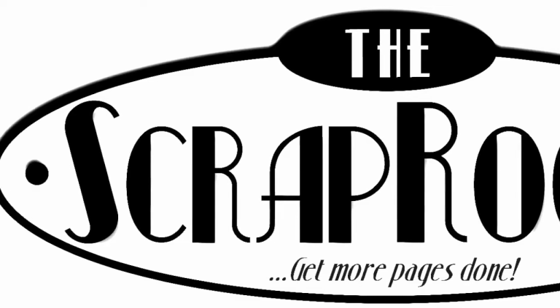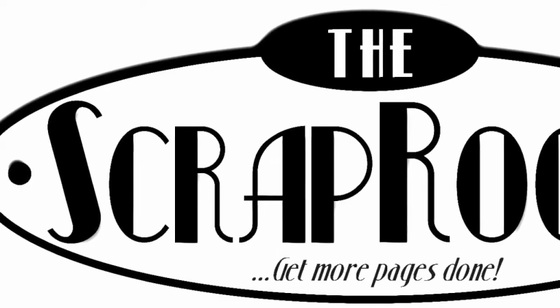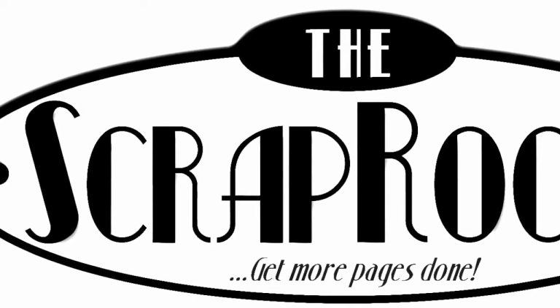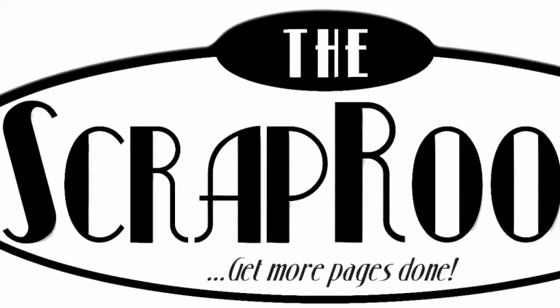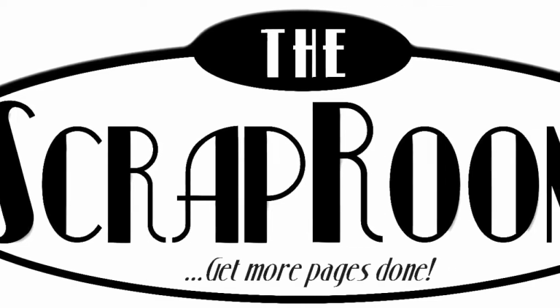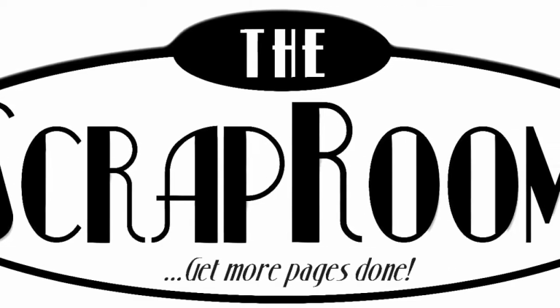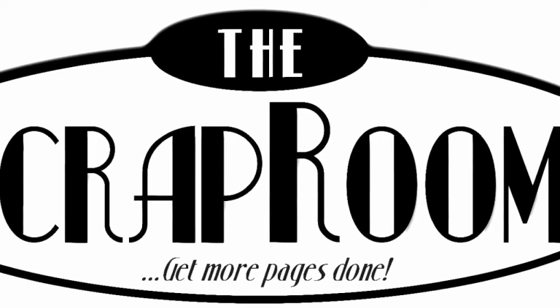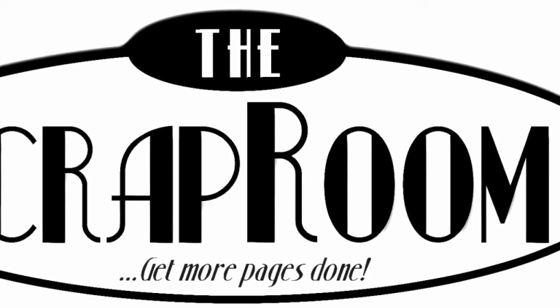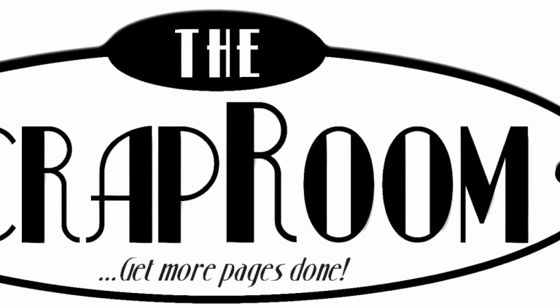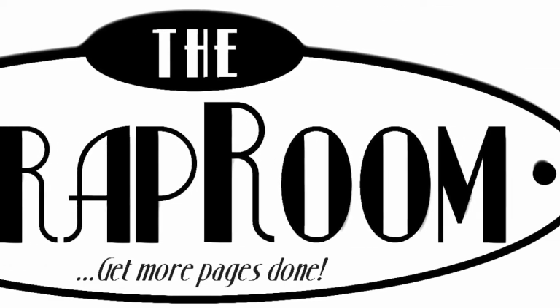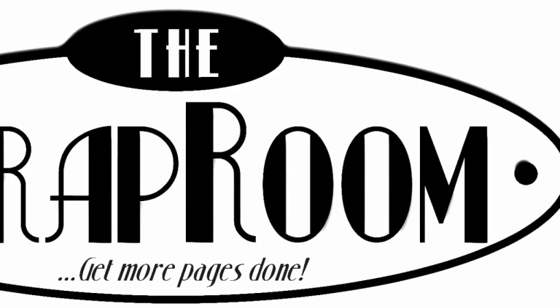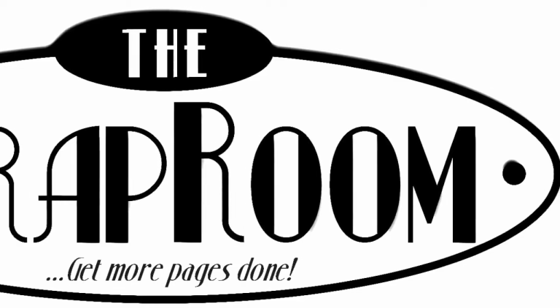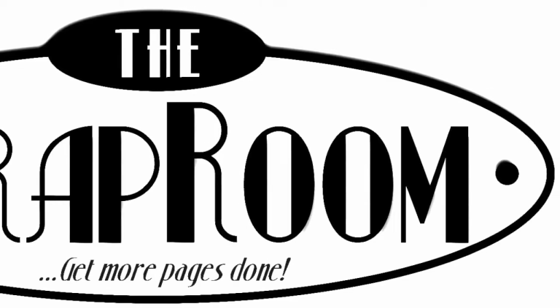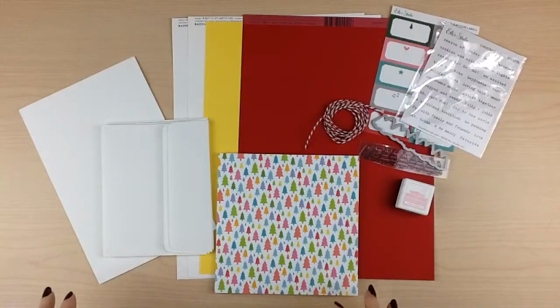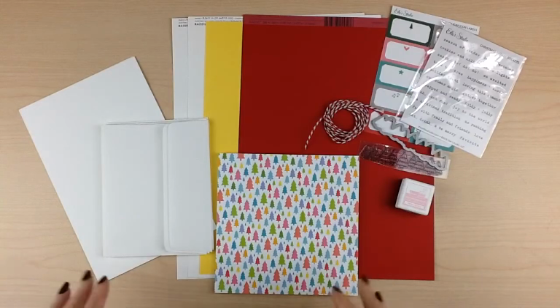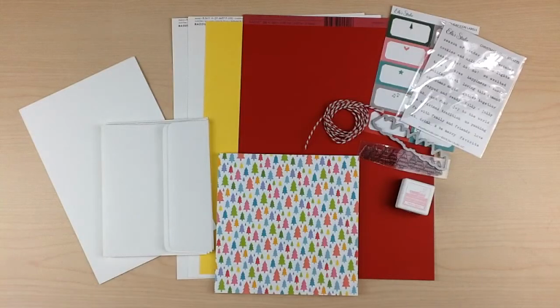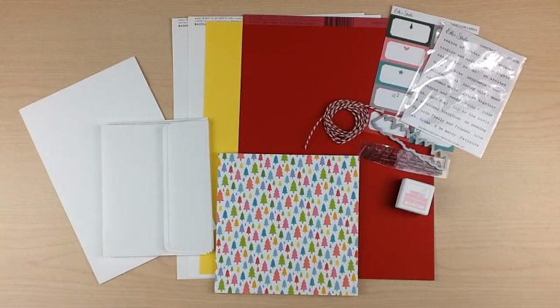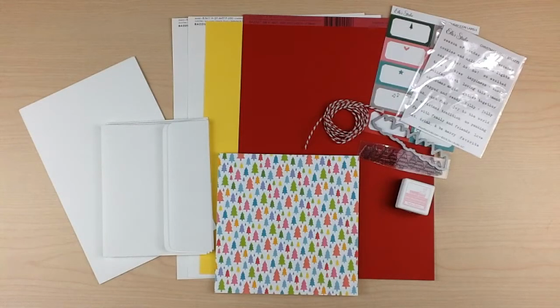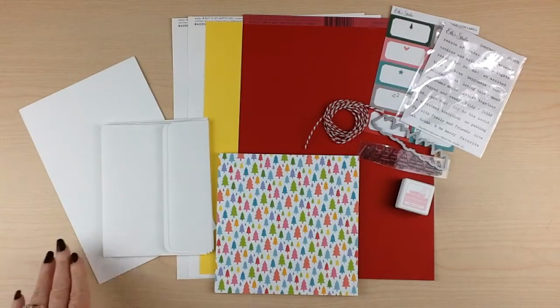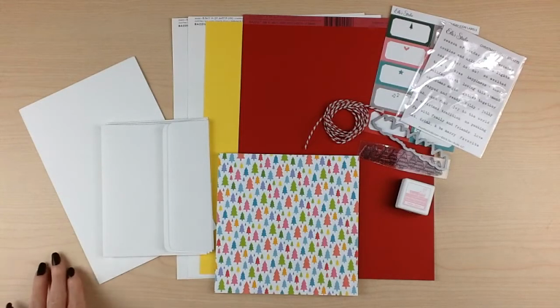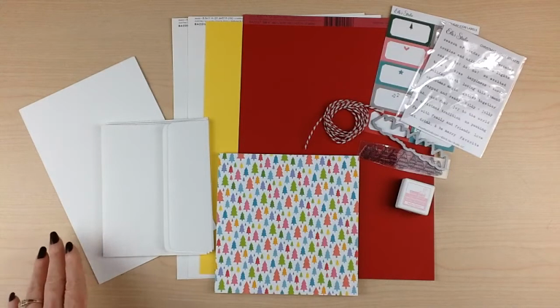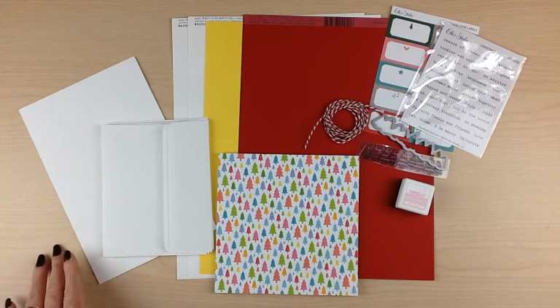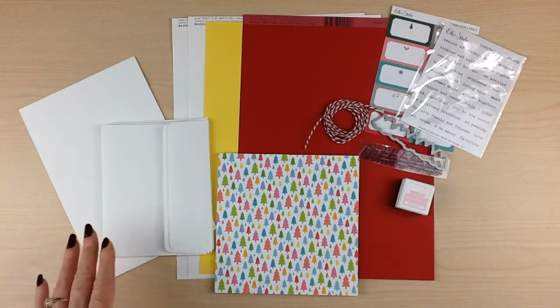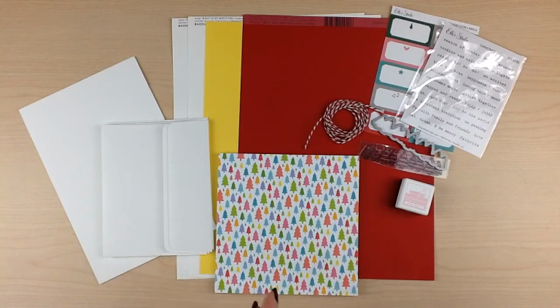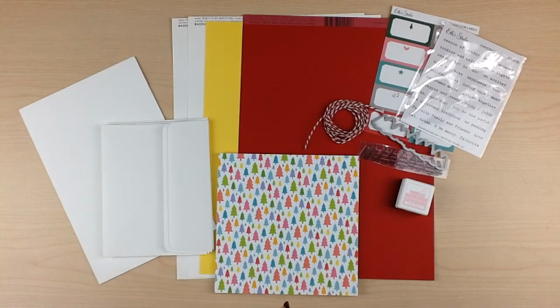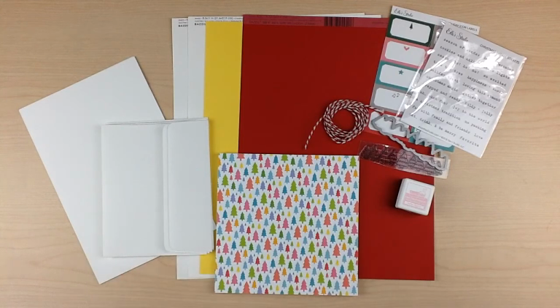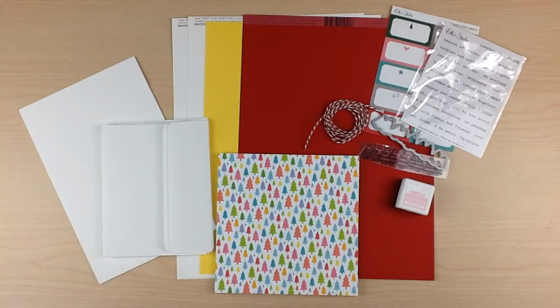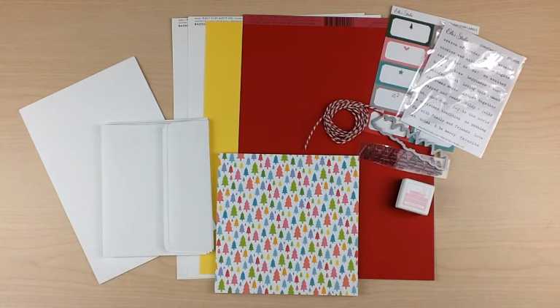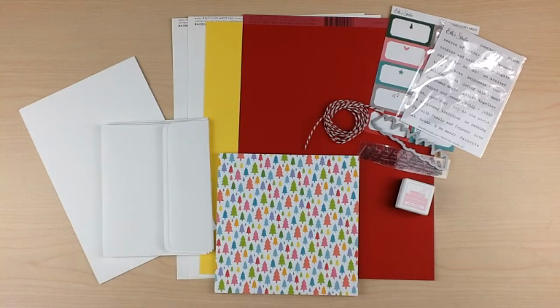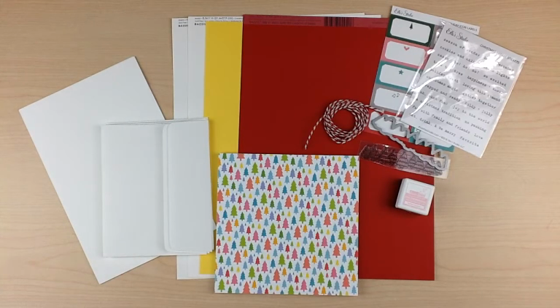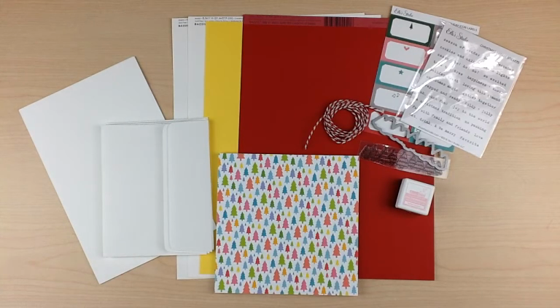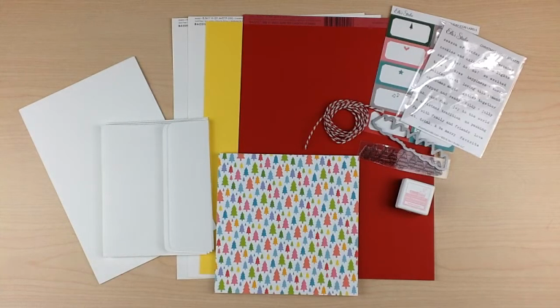Hello and welcome to The Scrap Room. I'm Tina Gale with your October card kit. As you can see, it's all about Christmas, so you'll have plenty of time to get your kit in and get your cards made to be sent out in time for the holidays.